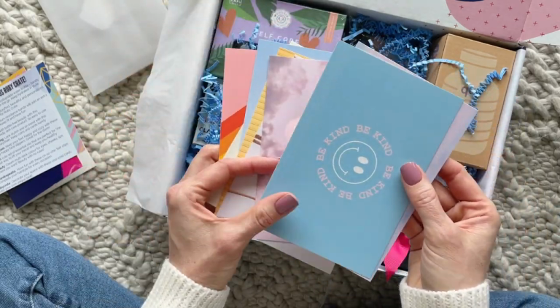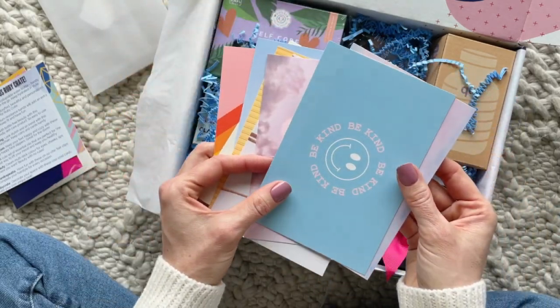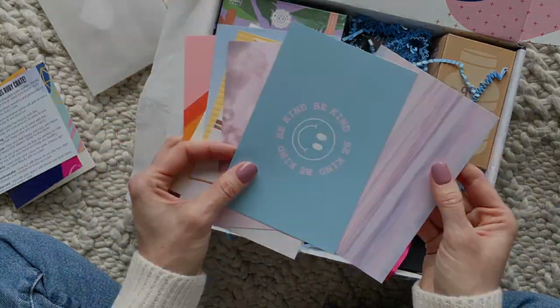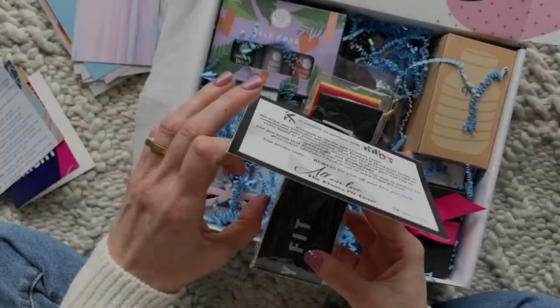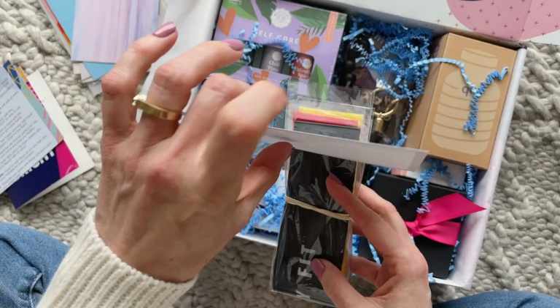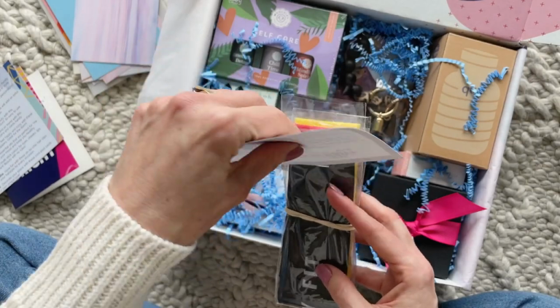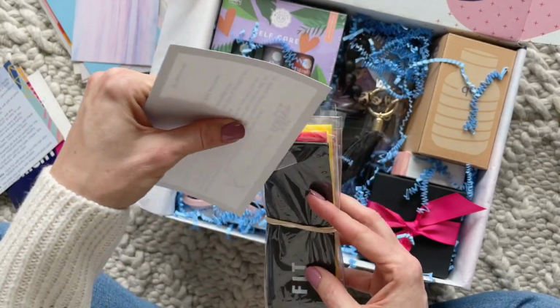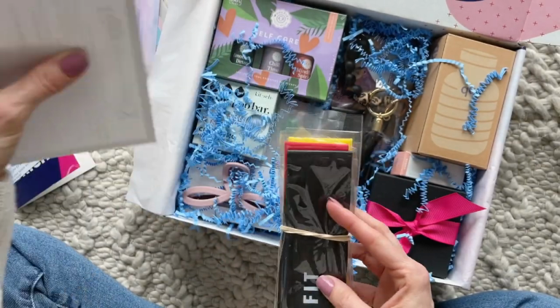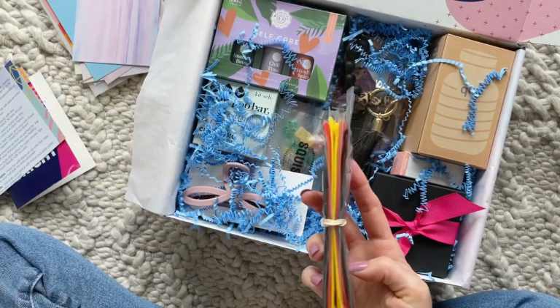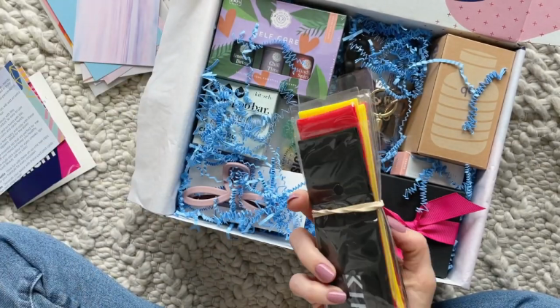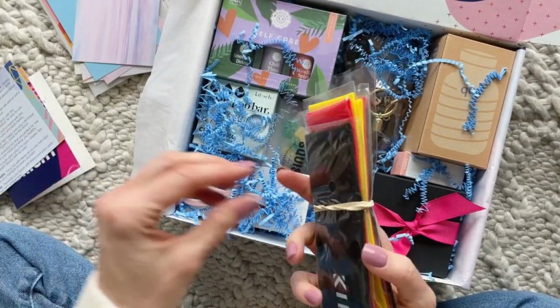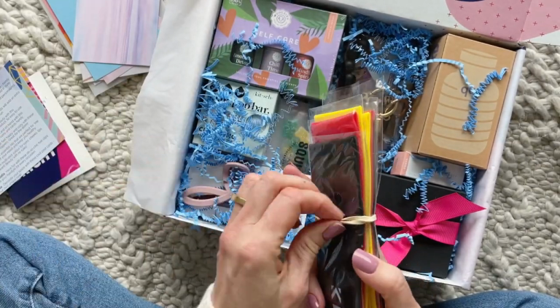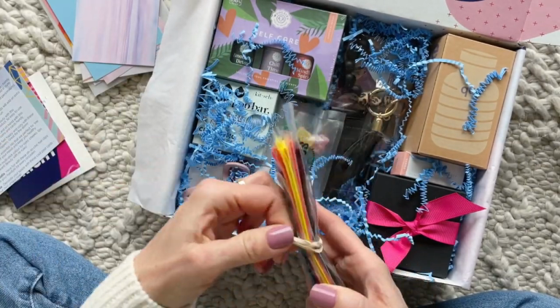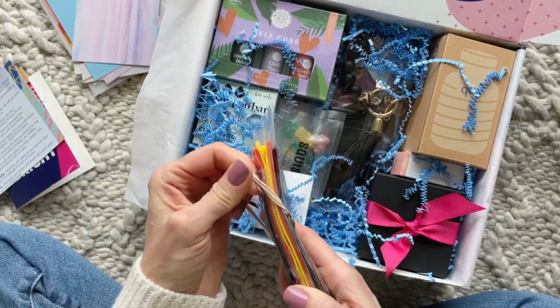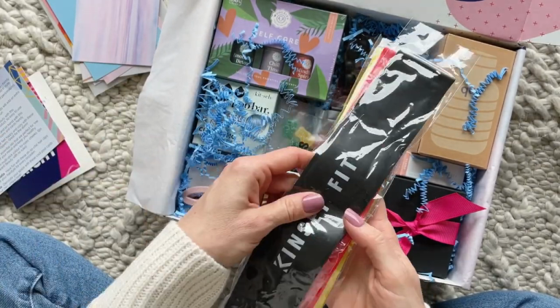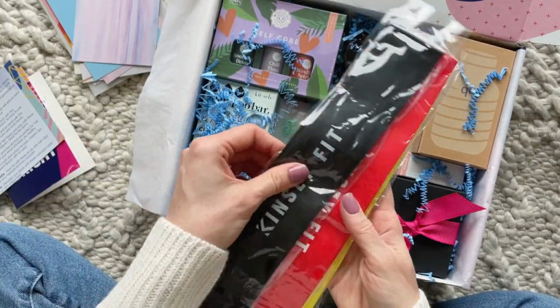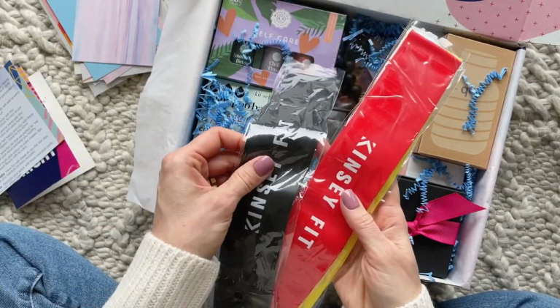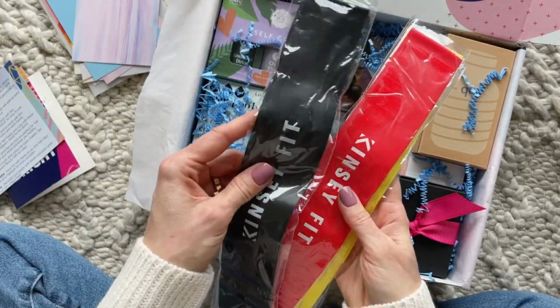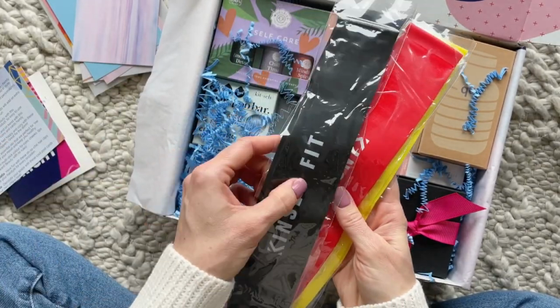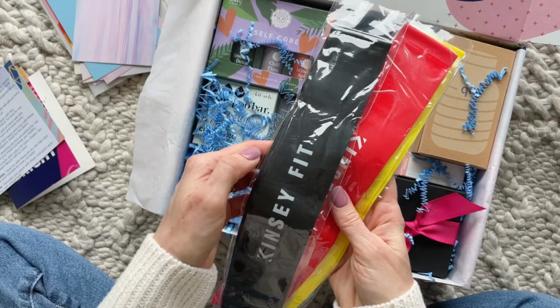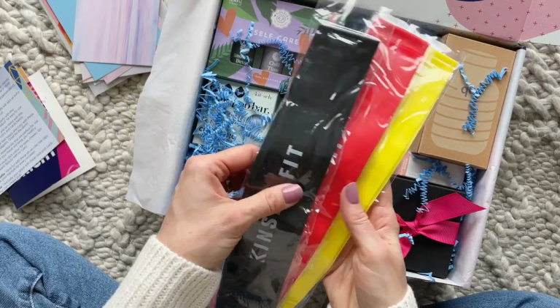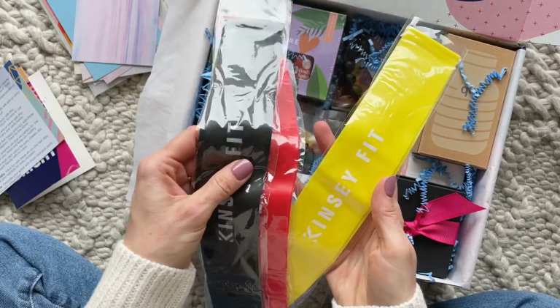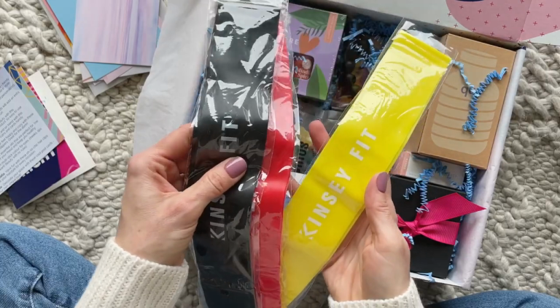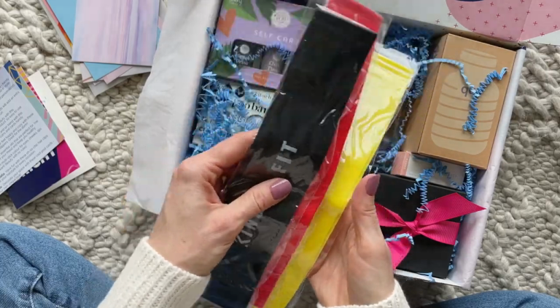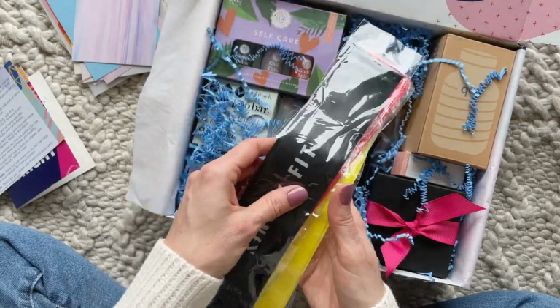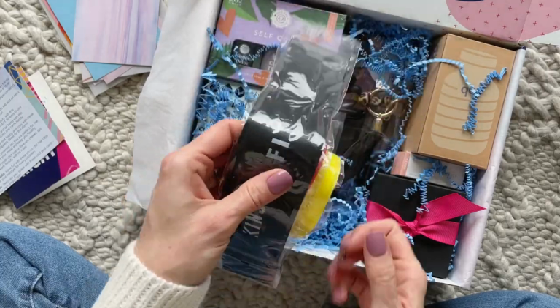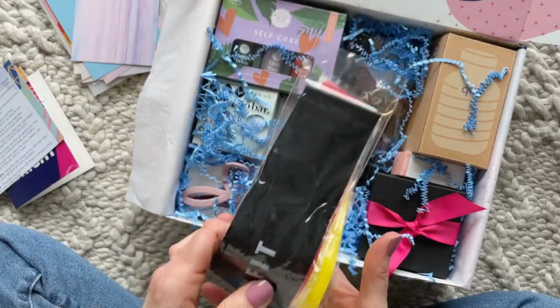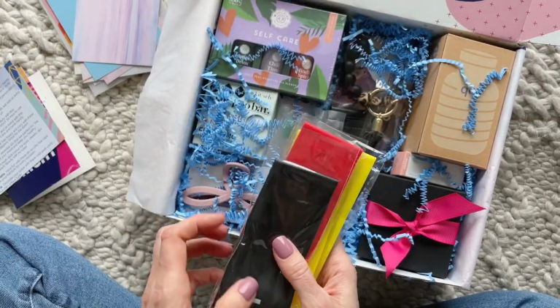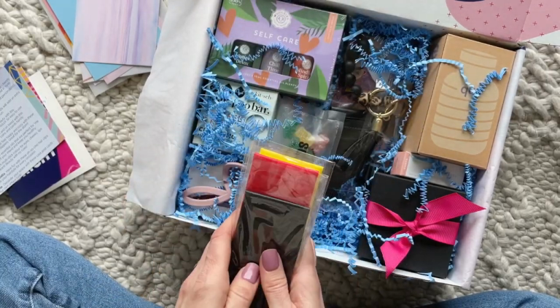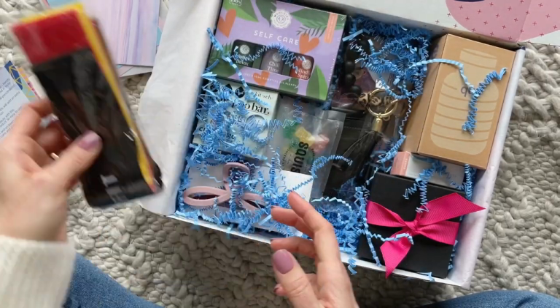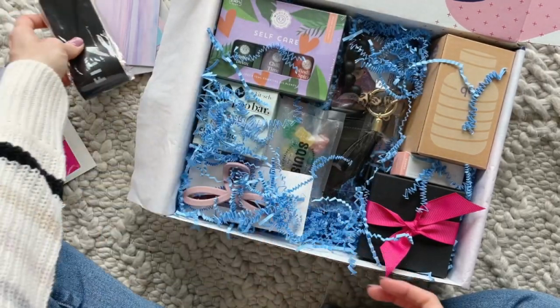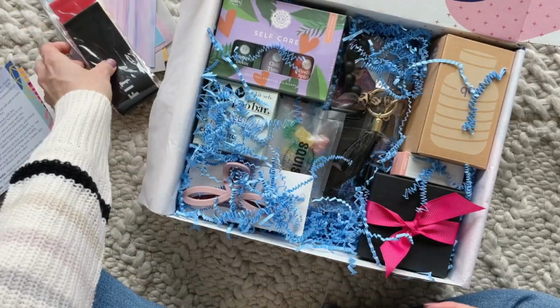Next up we have a set of premium resistance bands. Here we have a set of three, and I'm thinking that each one has a different level of resistance — the perfect workout item for working out at home.